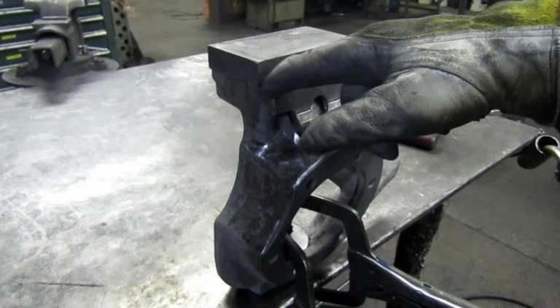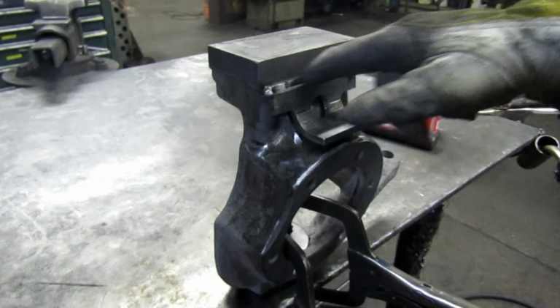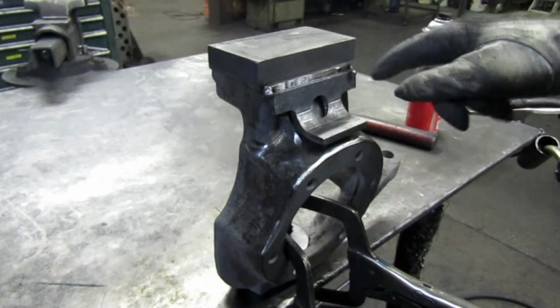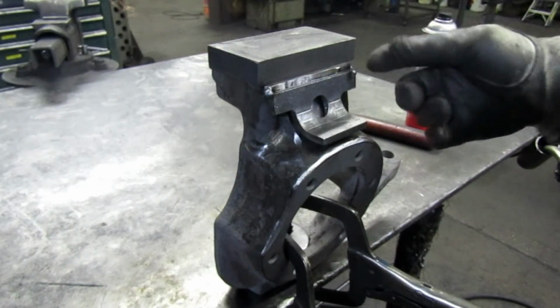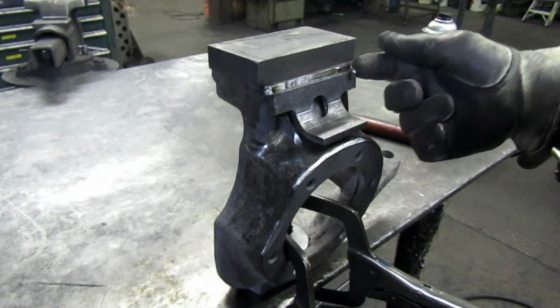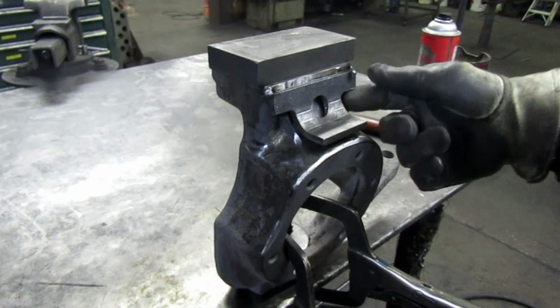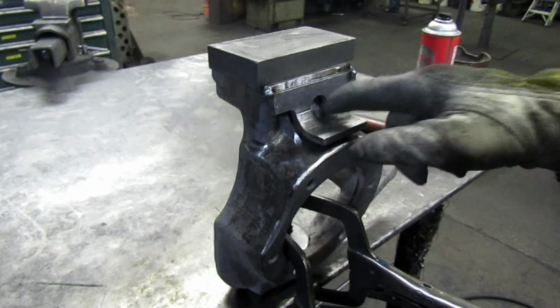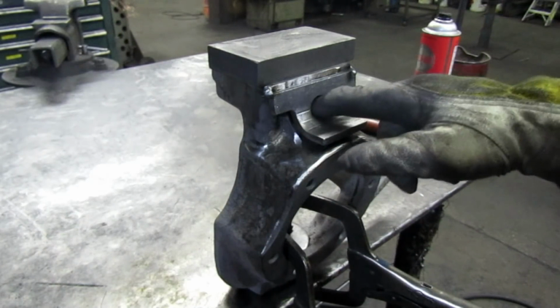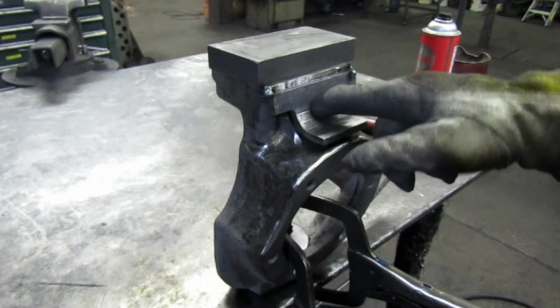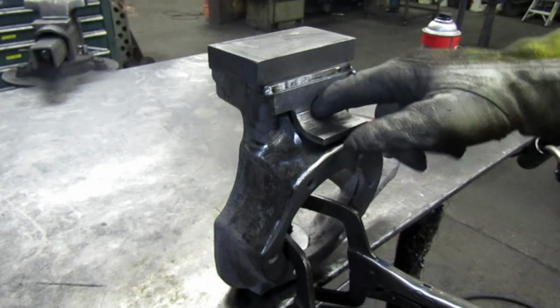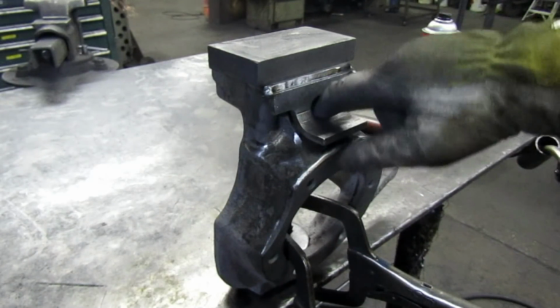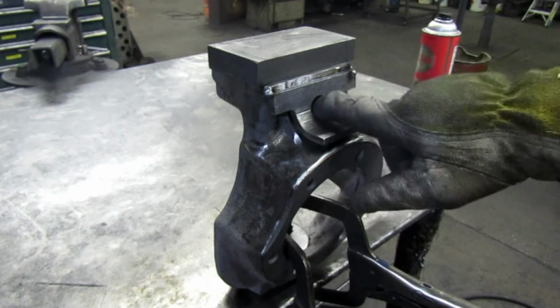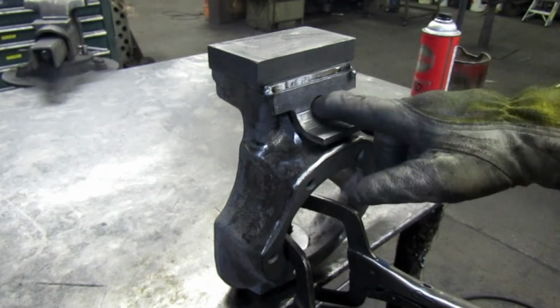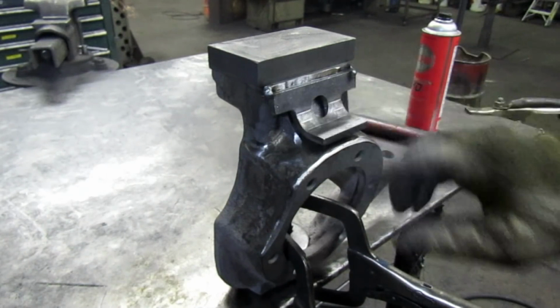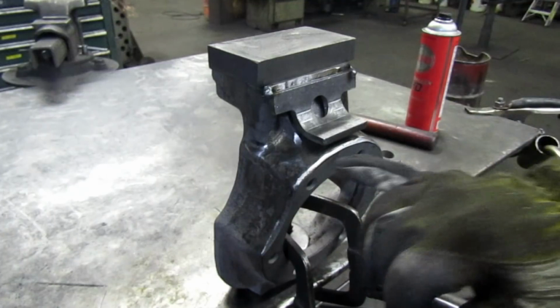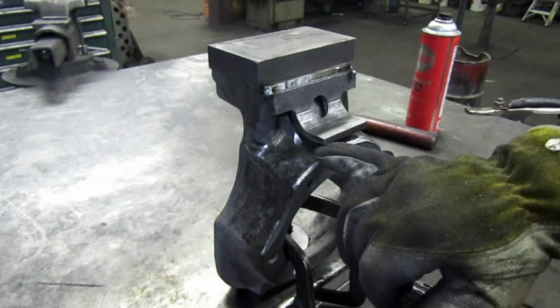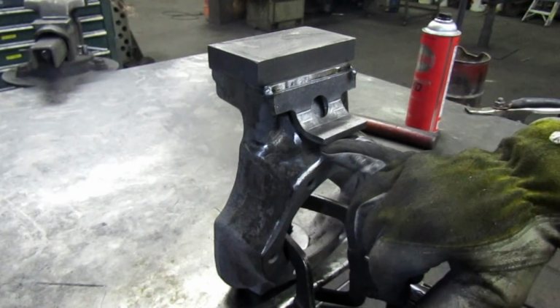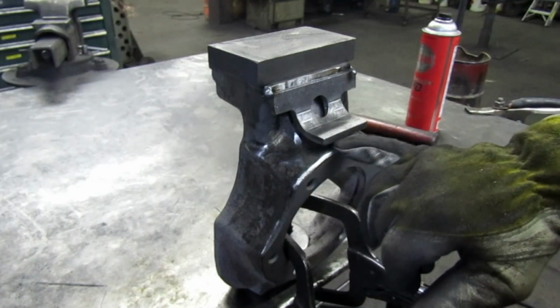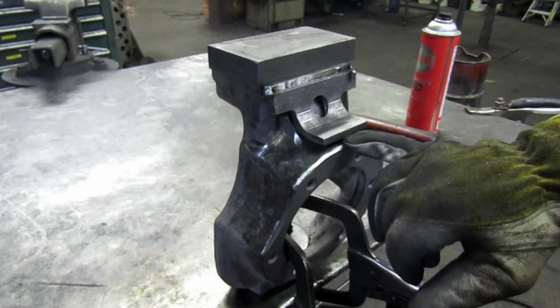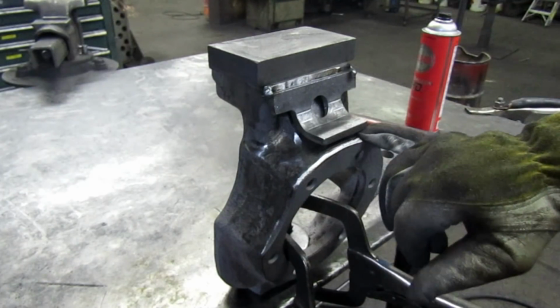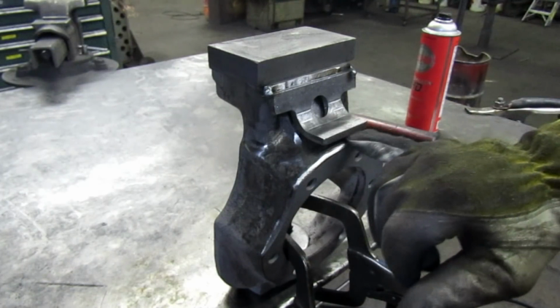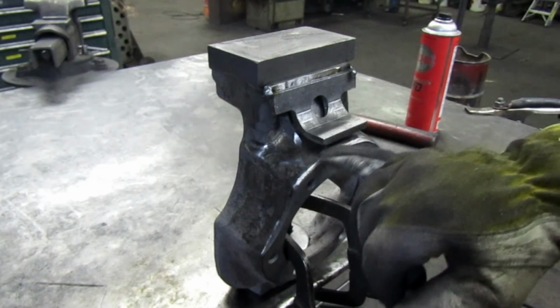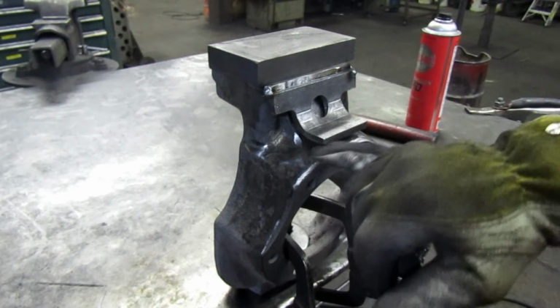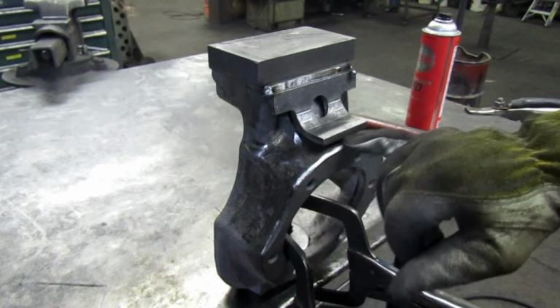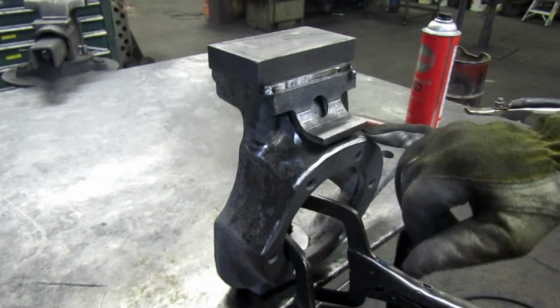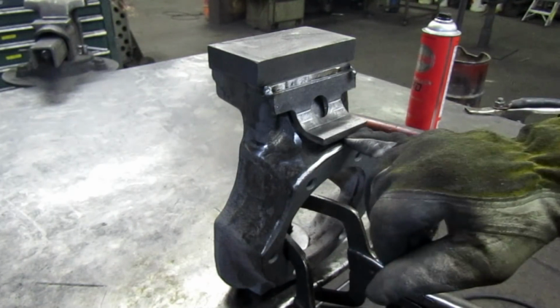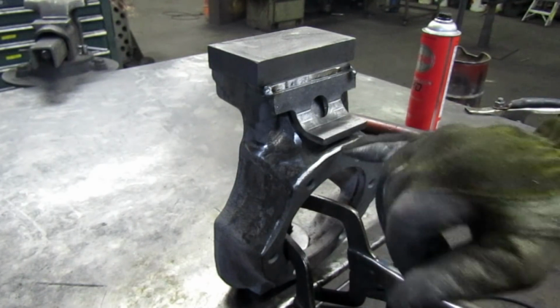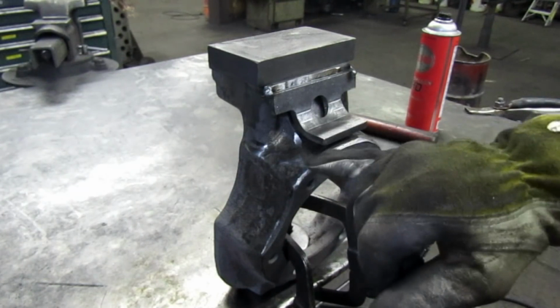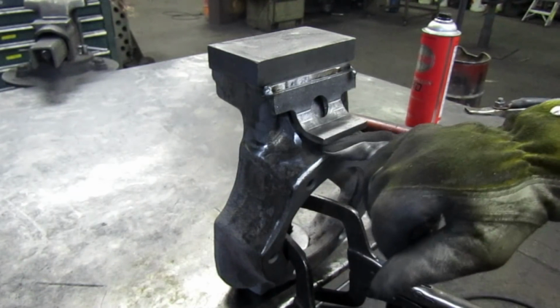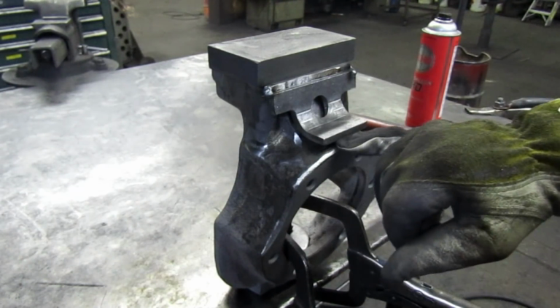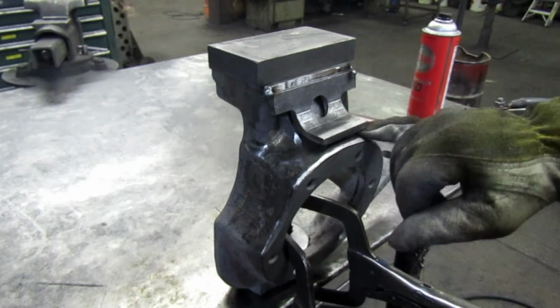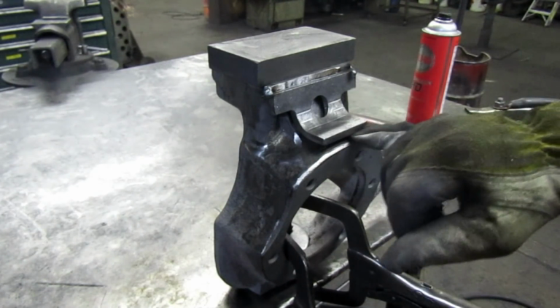I'm going to weld across here, across here, and start putting some fill in here. As you can see, this part is up right here — that's okay, that's the way we want it to be.